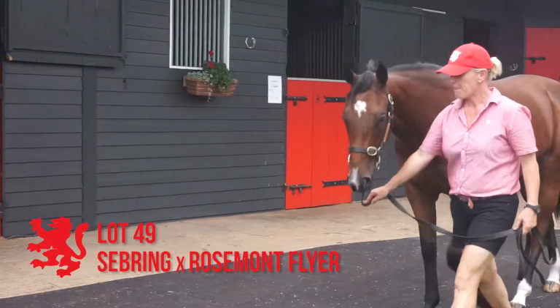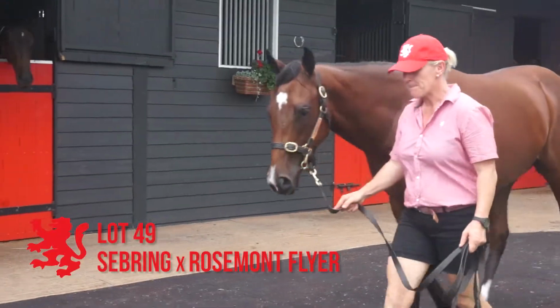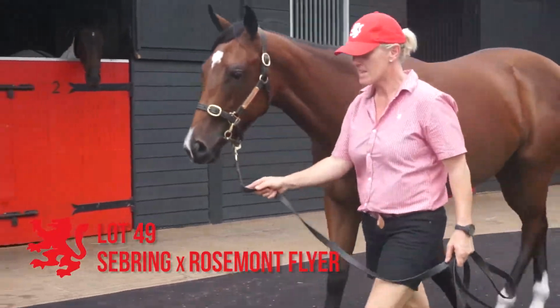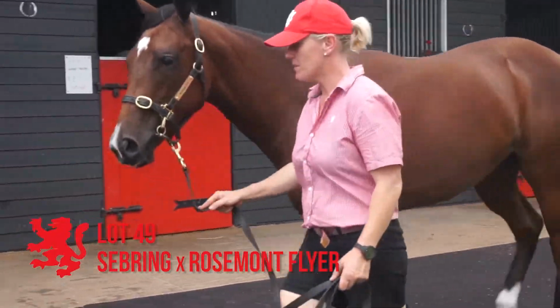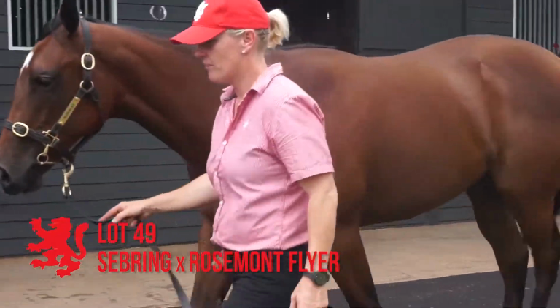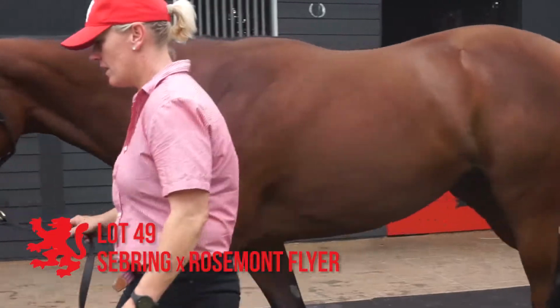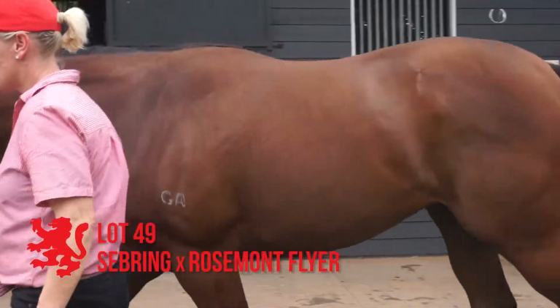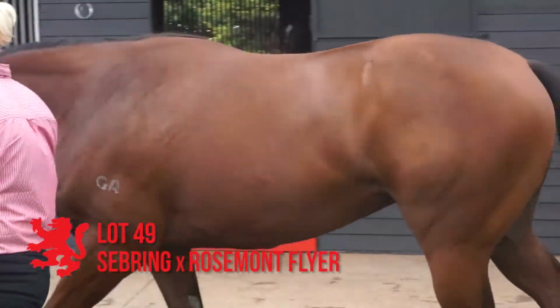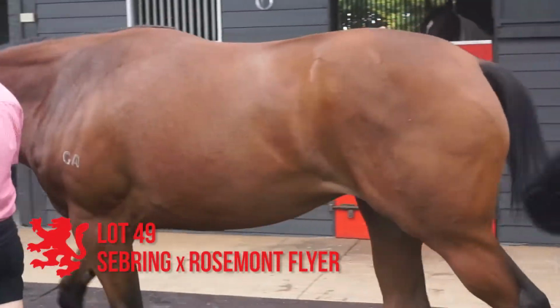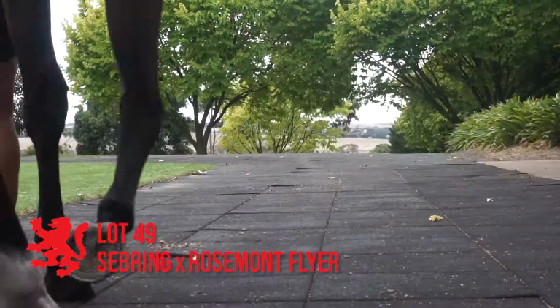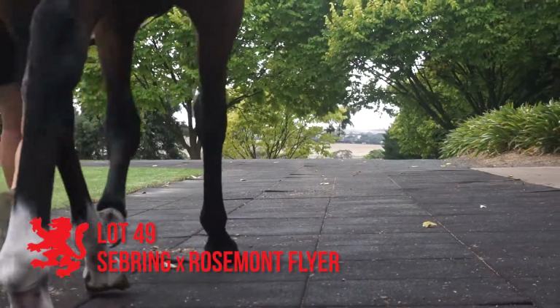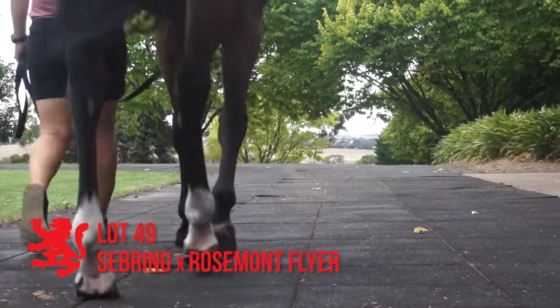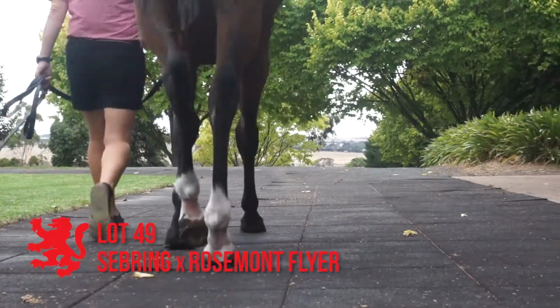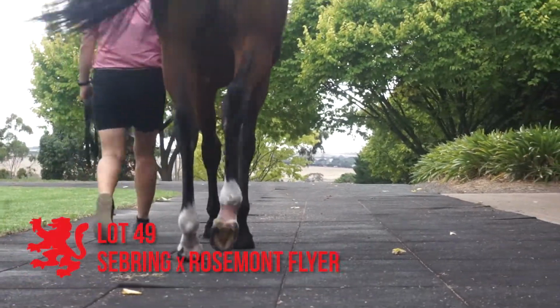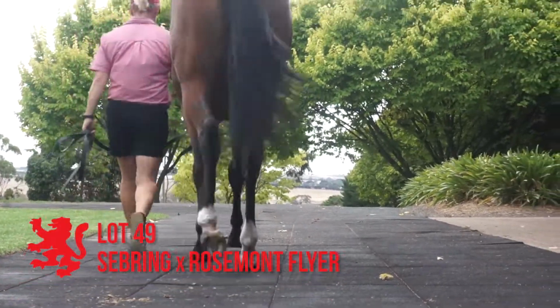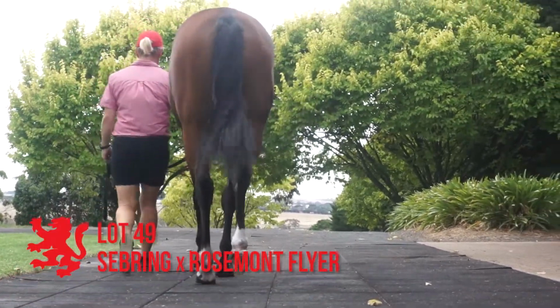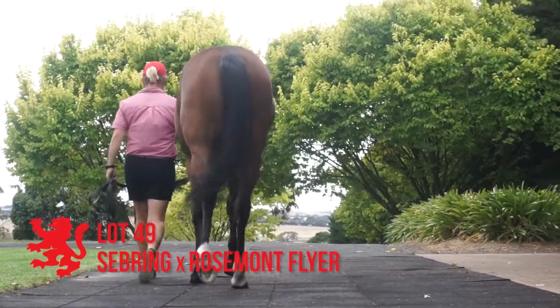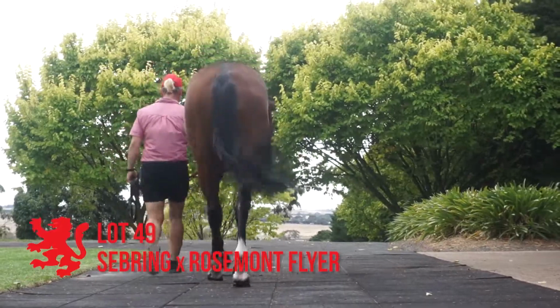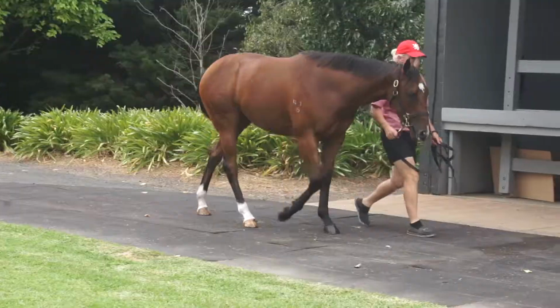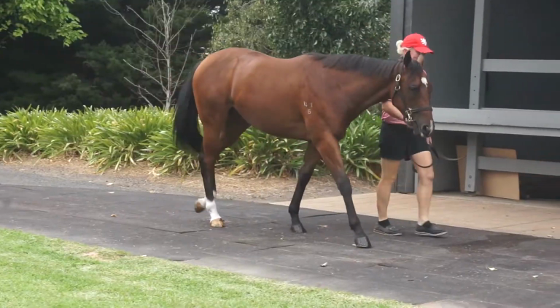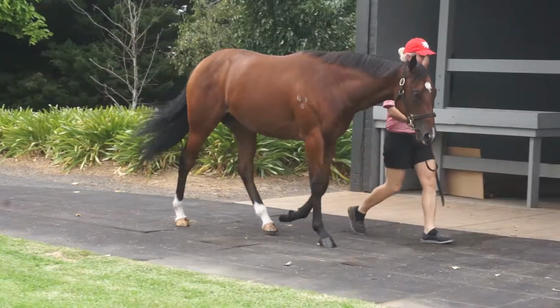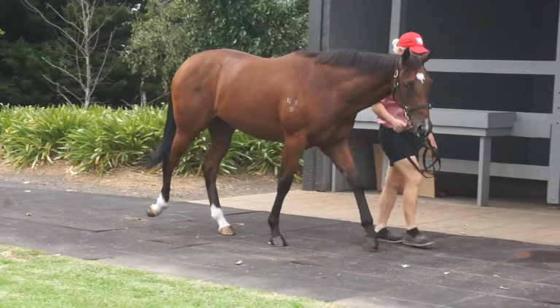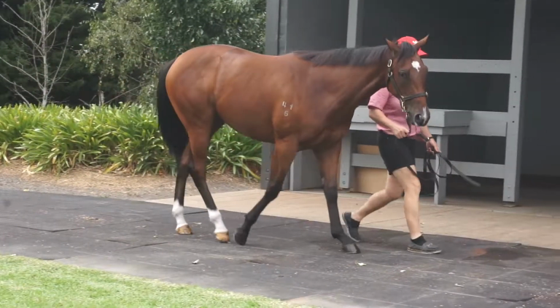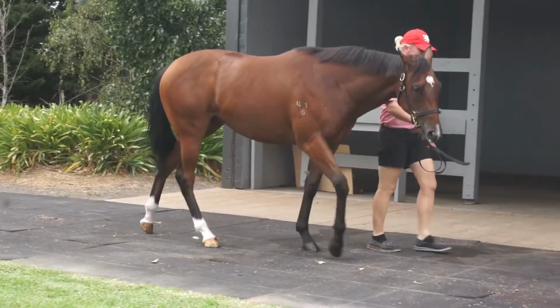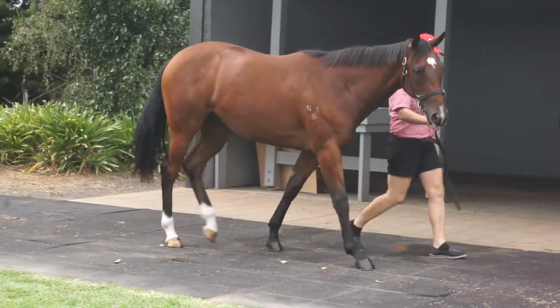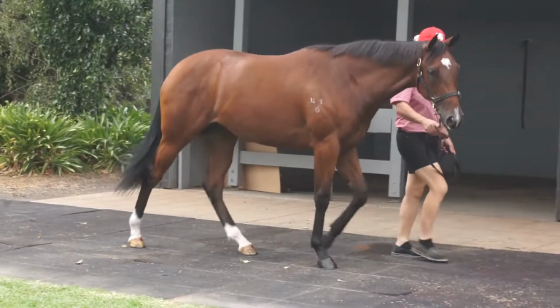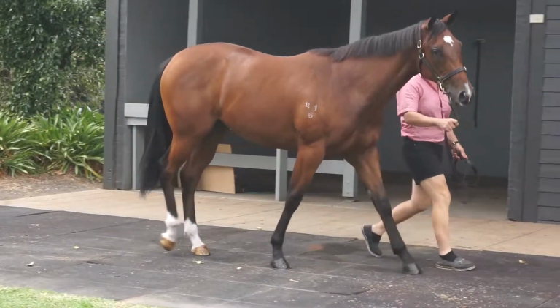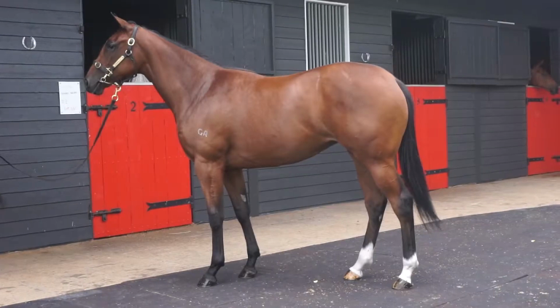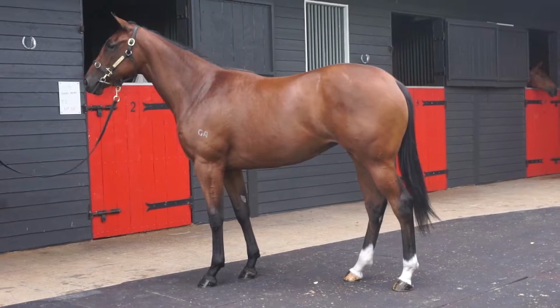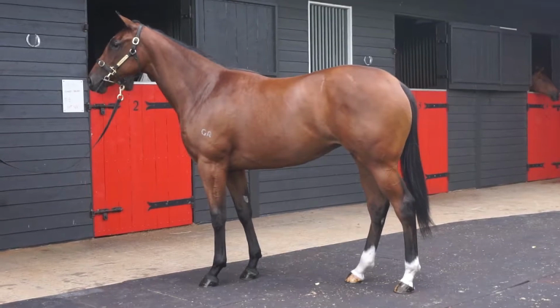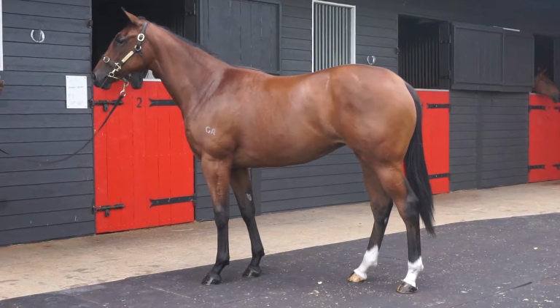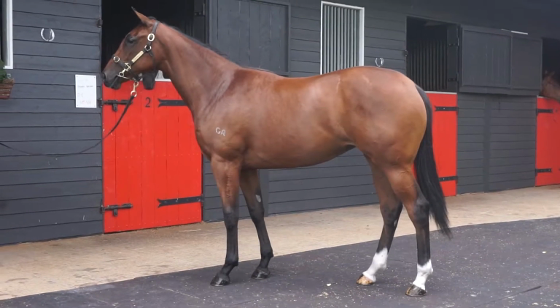Lot 49 [Sebring], the Sebring Rosemont Flyer filly. Medium size filly, very strong, correct. Action okay. Gets along. Looks like a filly that might get up and go a bit early — she's a strong, precocious looking filly.